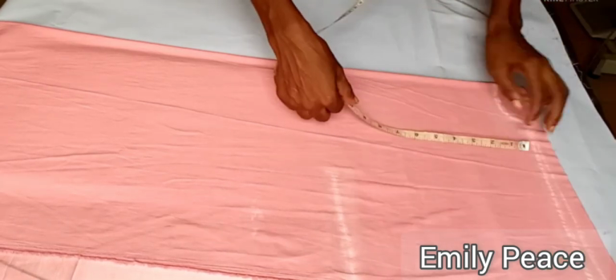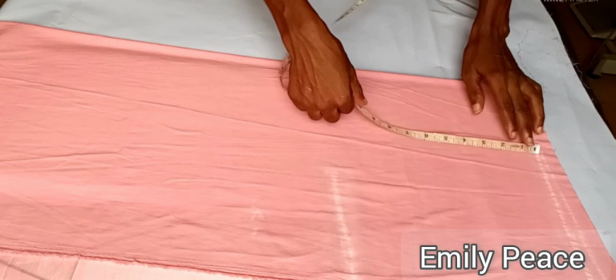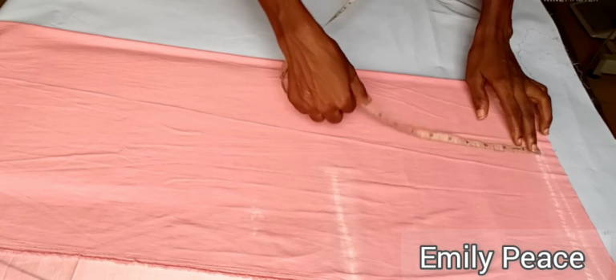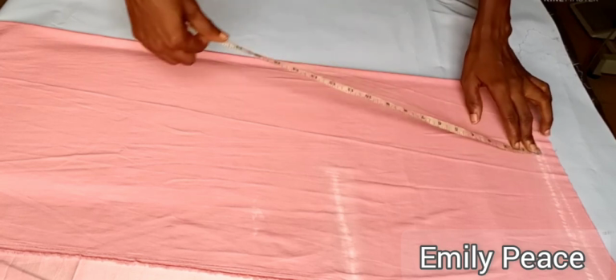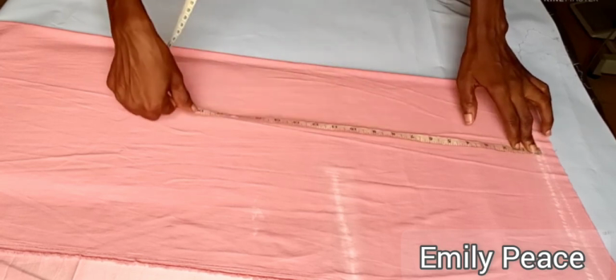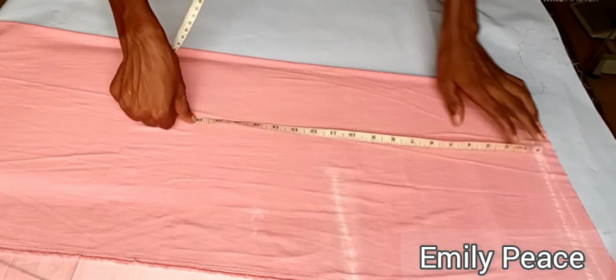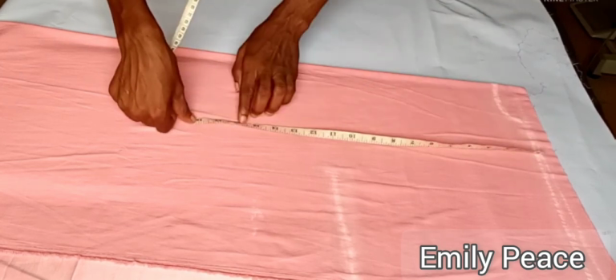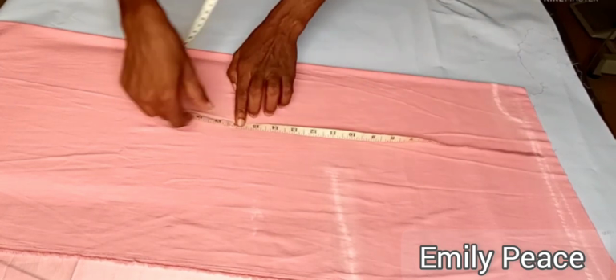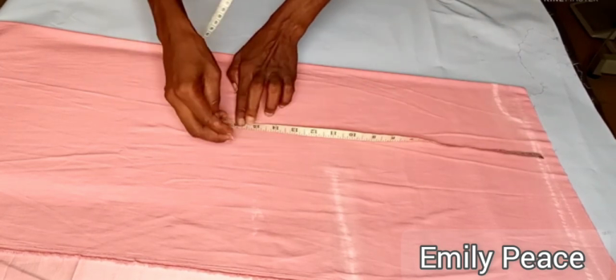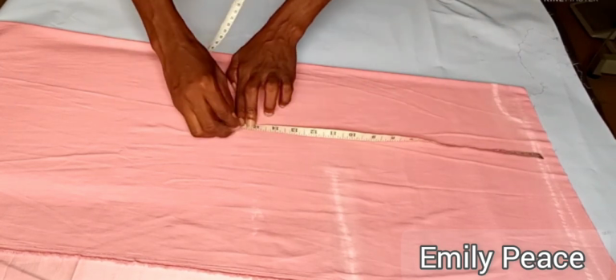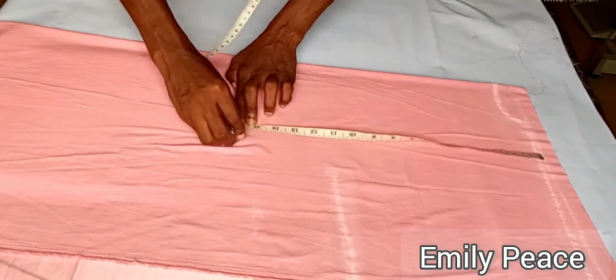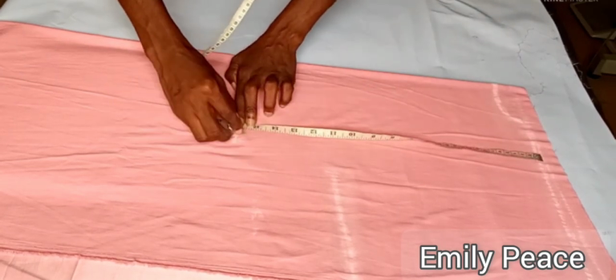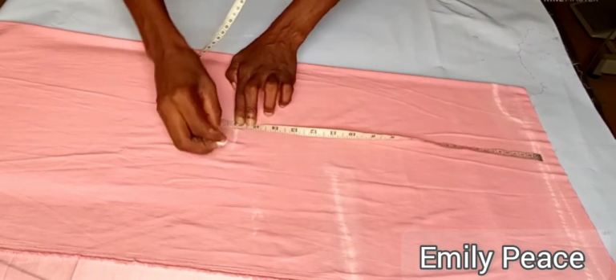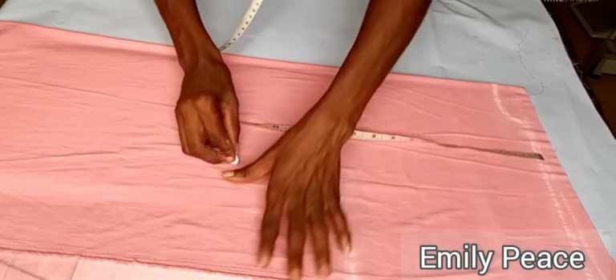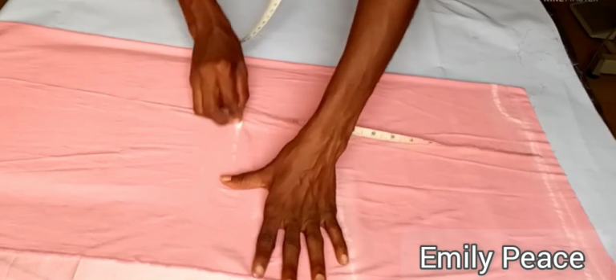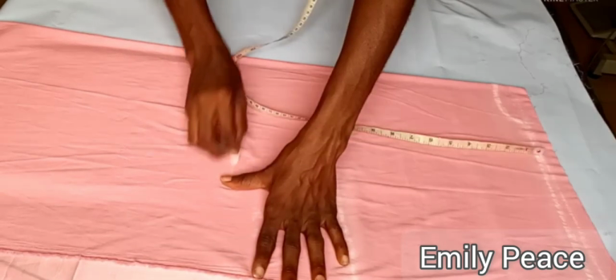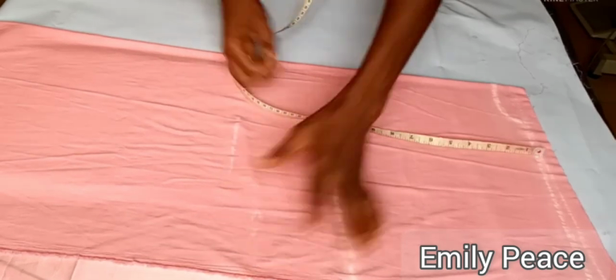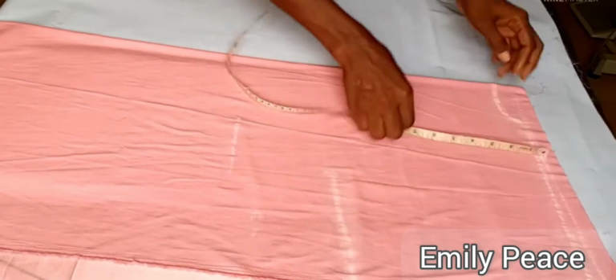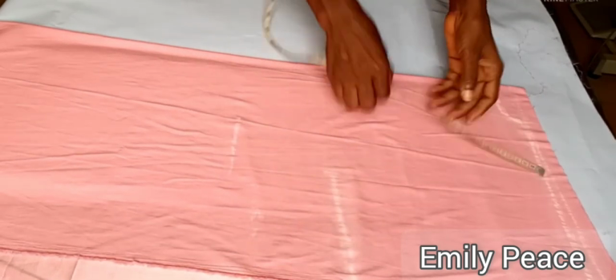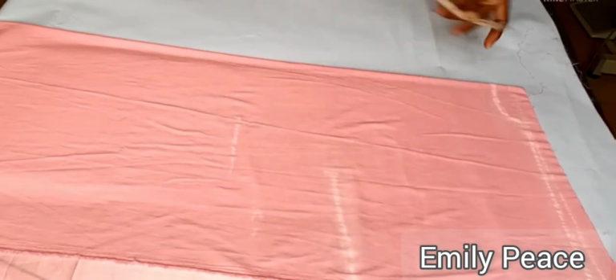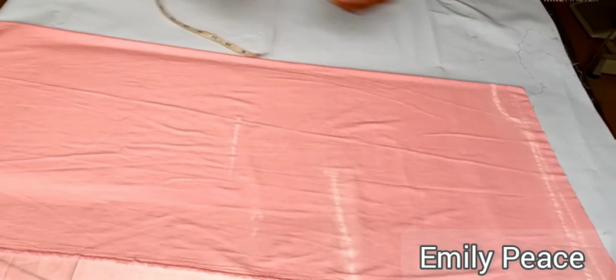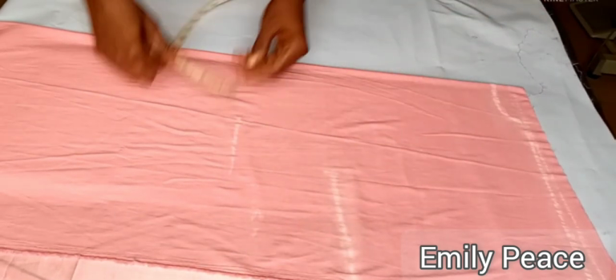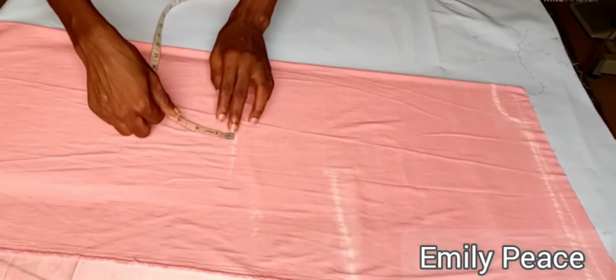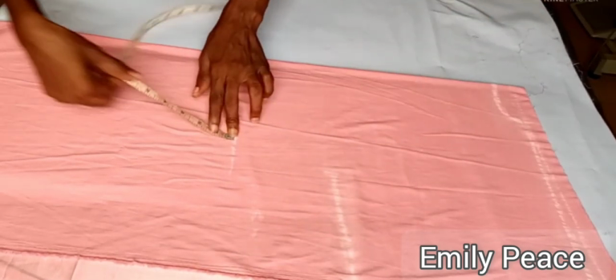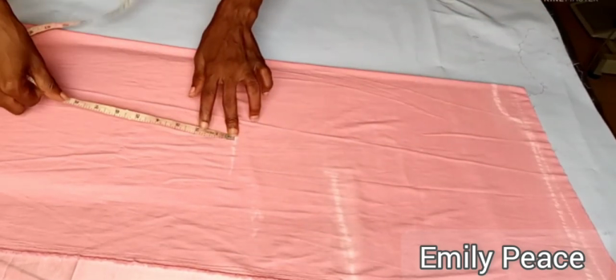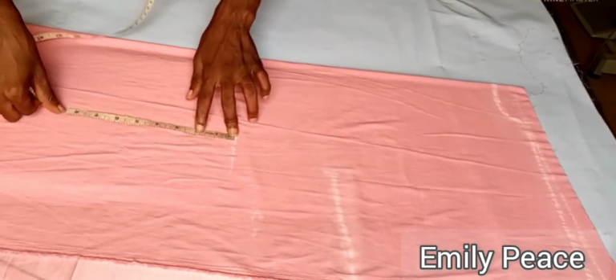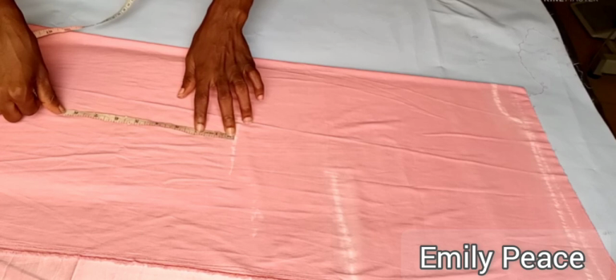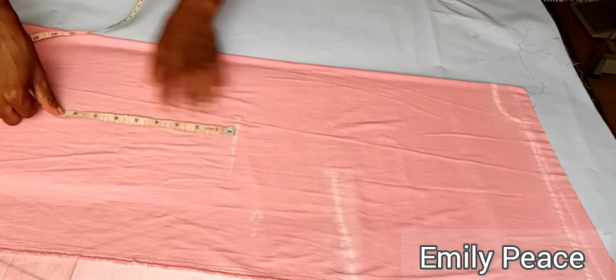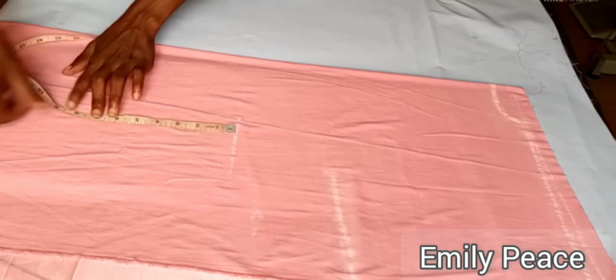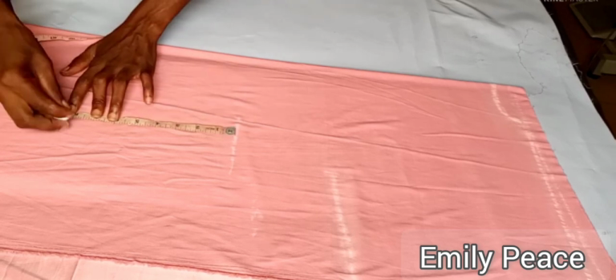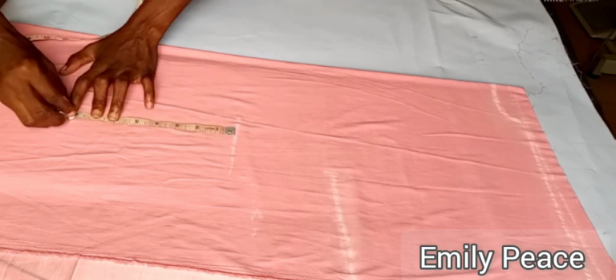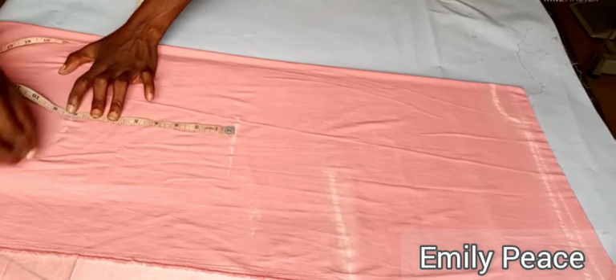After that, I placed my measuring tape on the shoulder line and marked out my waist line, which is 16 inches. From the waist line to my hip line, I have 8 inches, so I just marked that out as well.